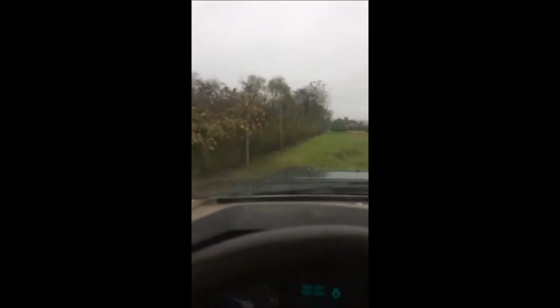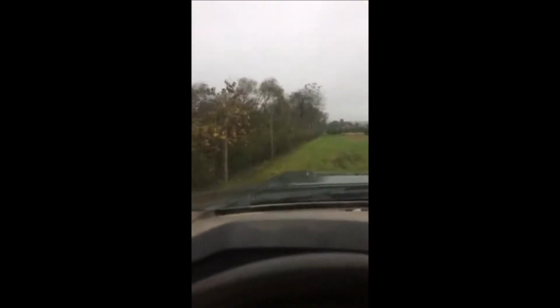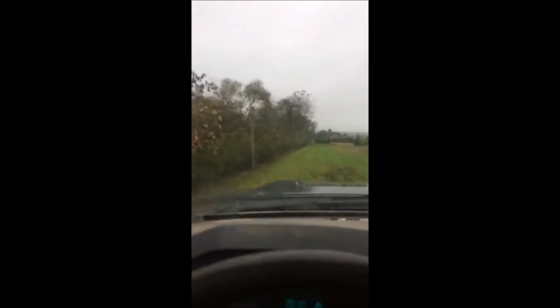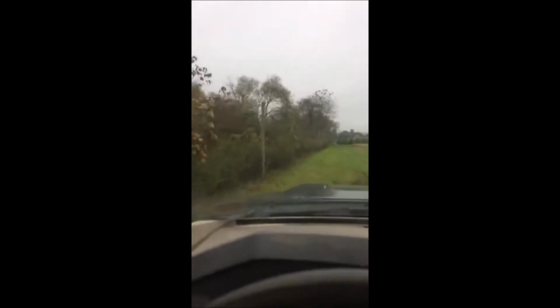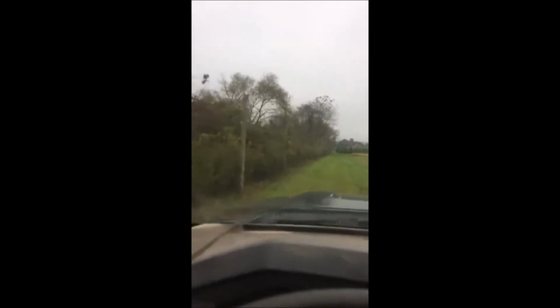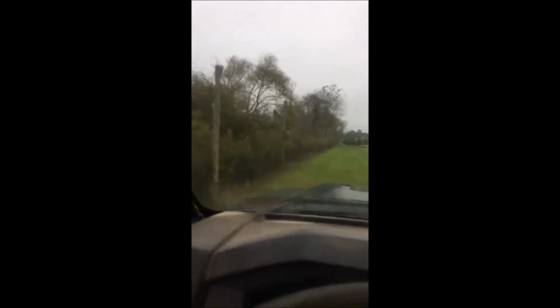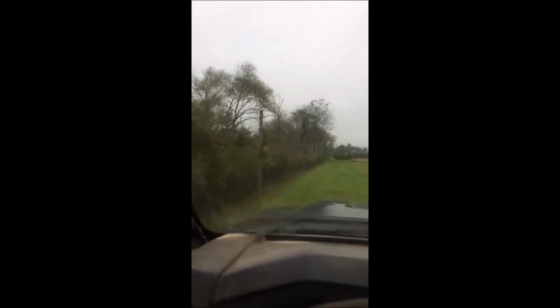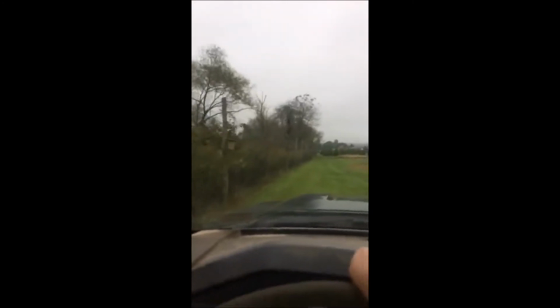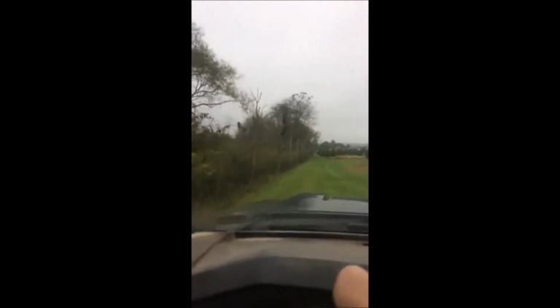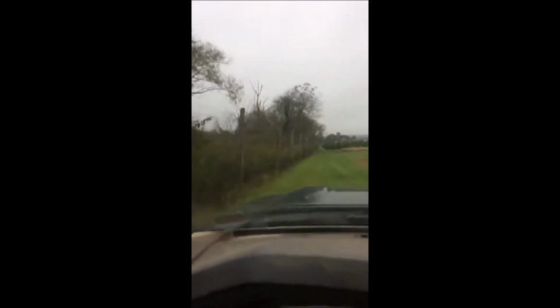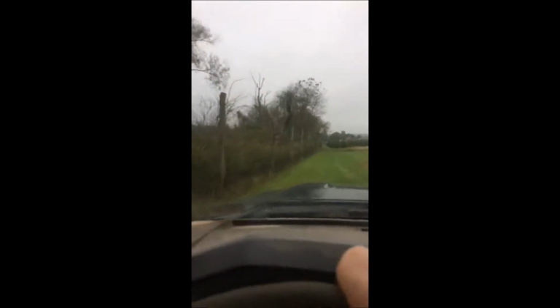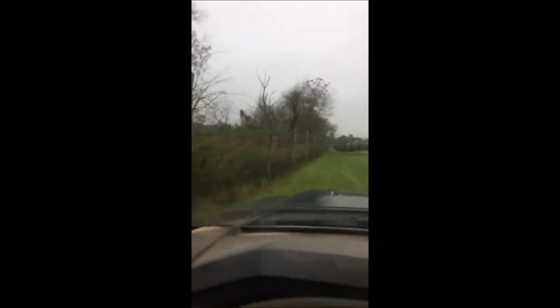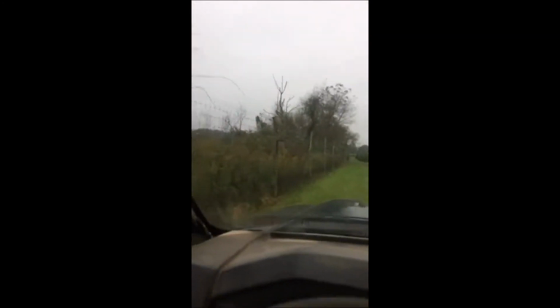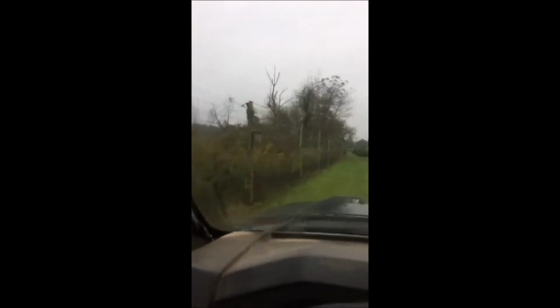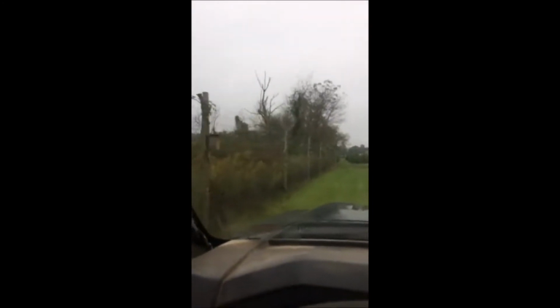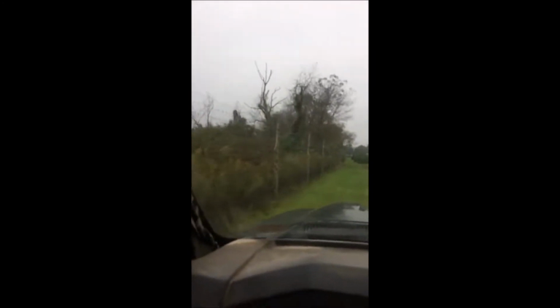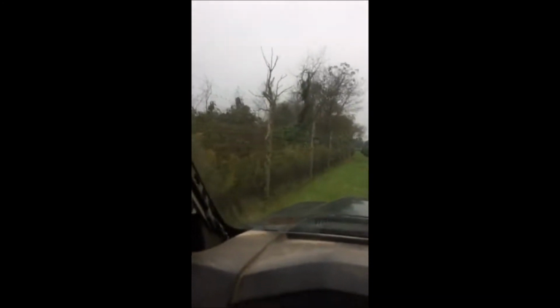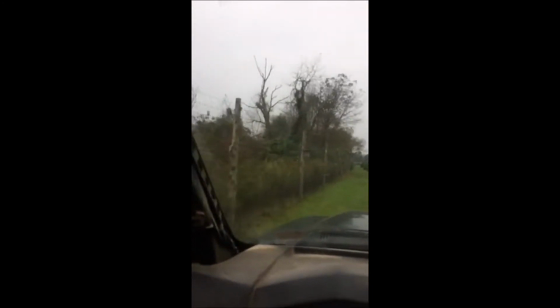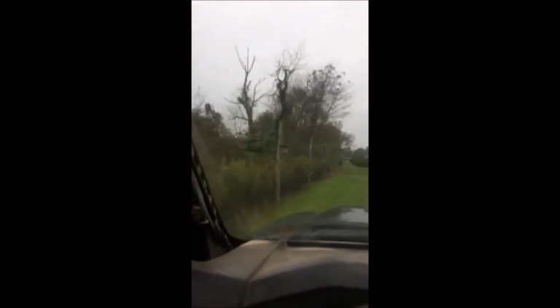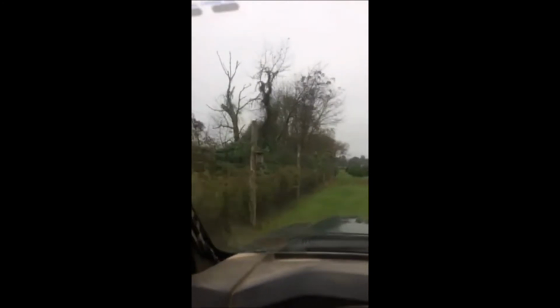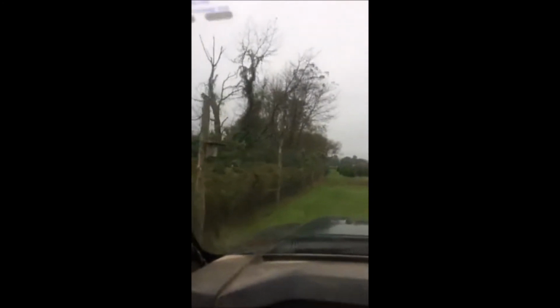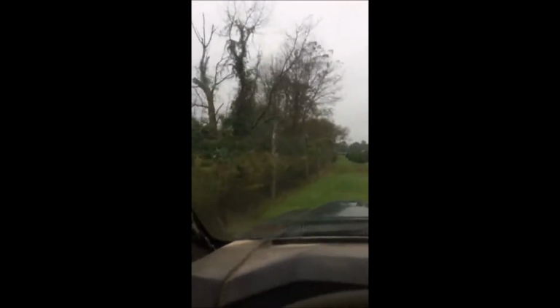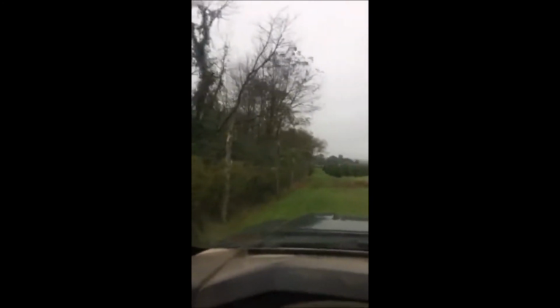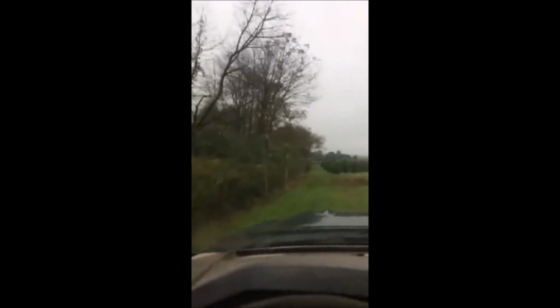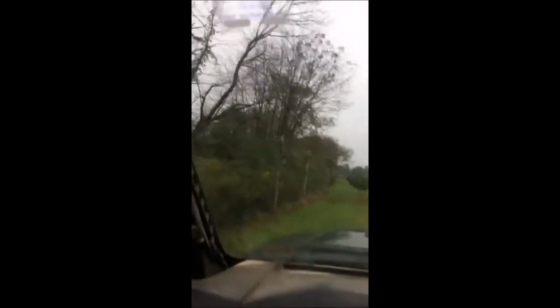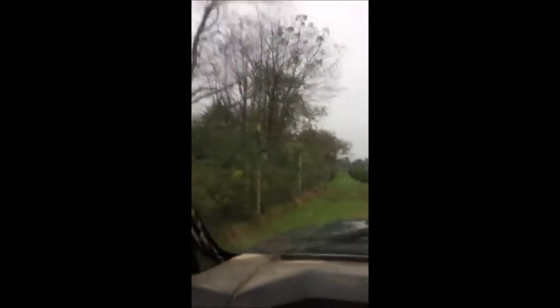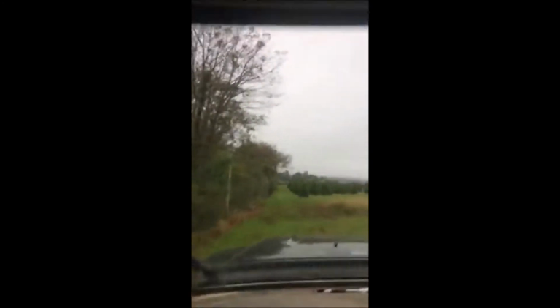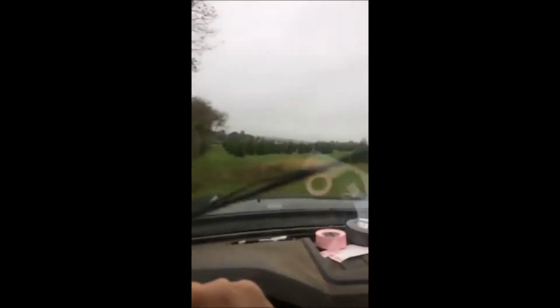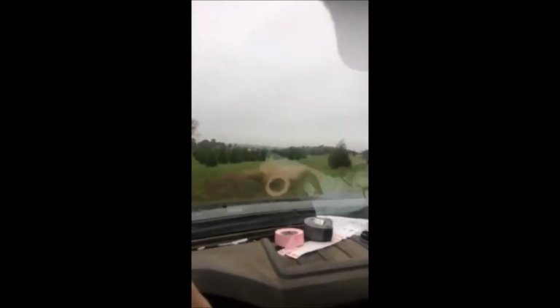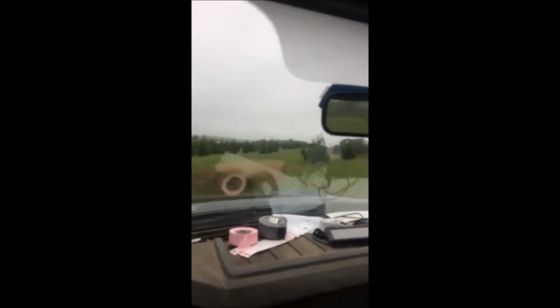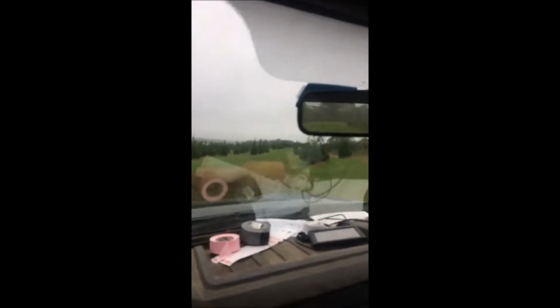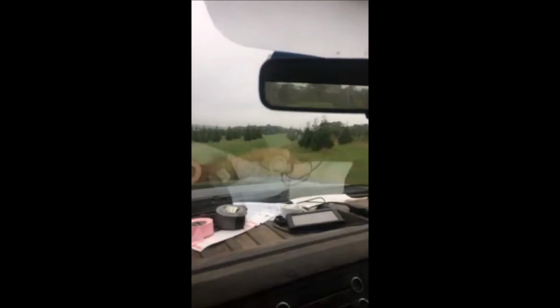If you have any bird boxes that you don't want, you can bring them to Highland Hill Farm and we will make sure that they get put up and get used. You can see some bird boxes out there in the field.